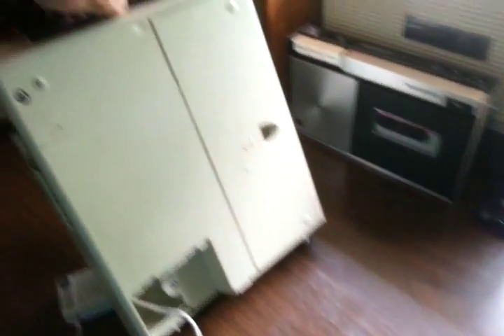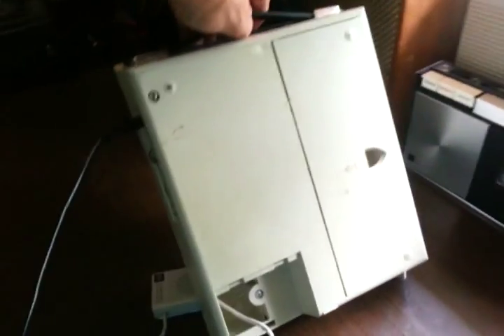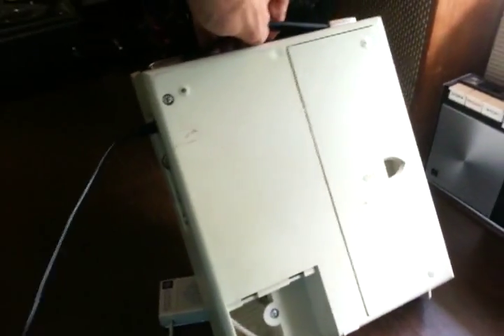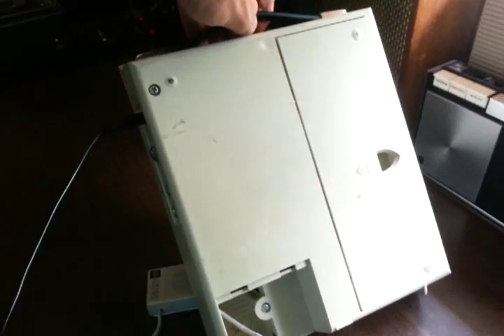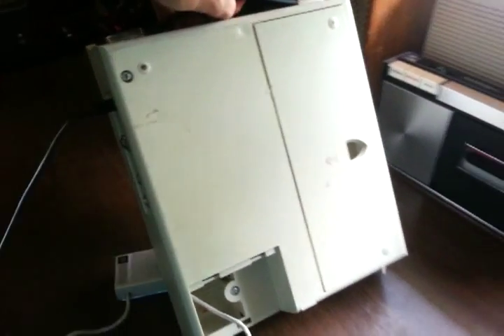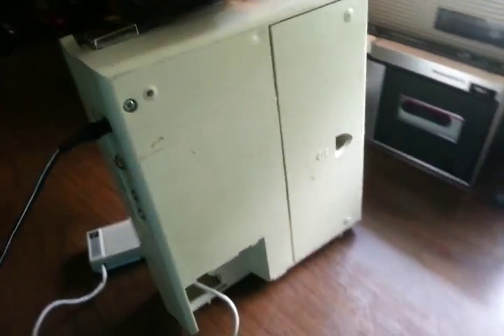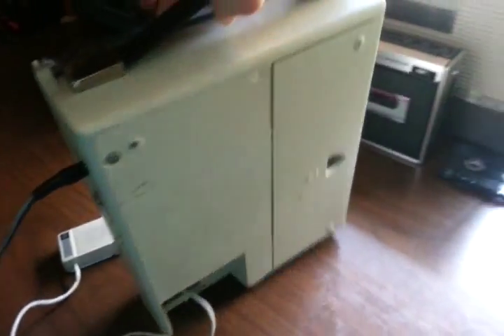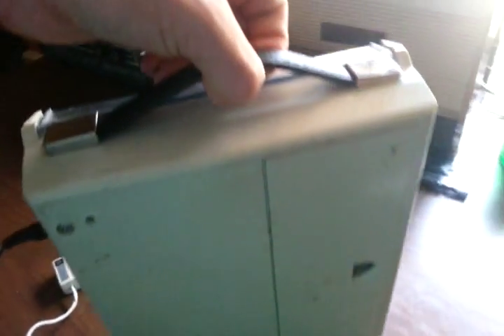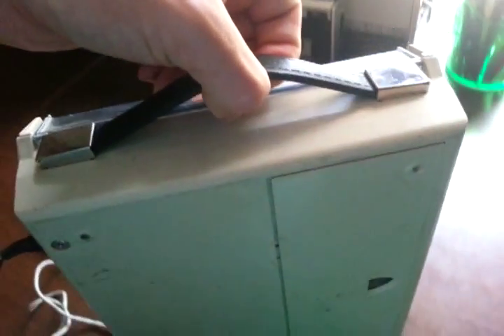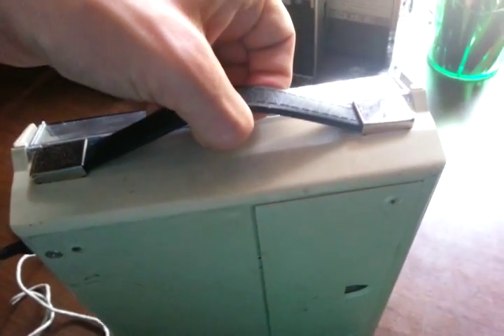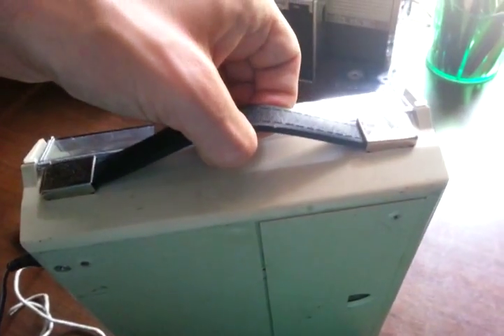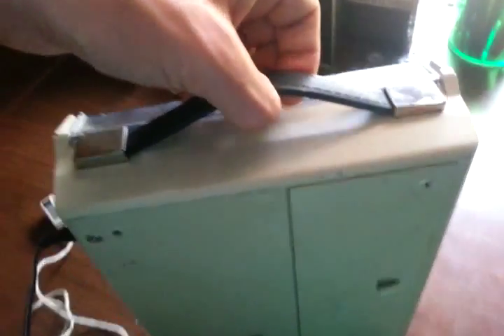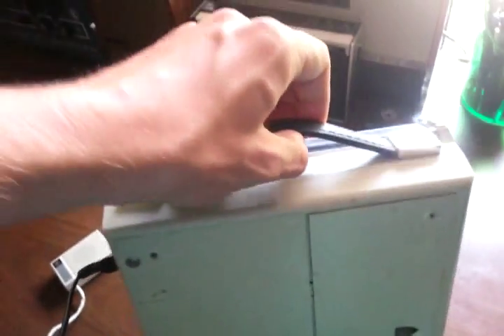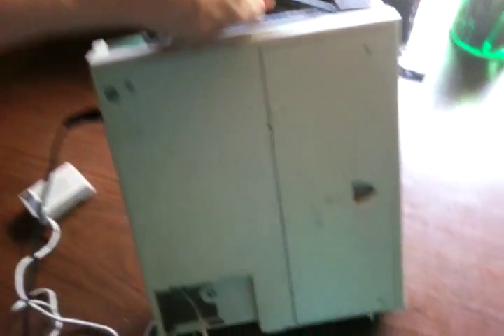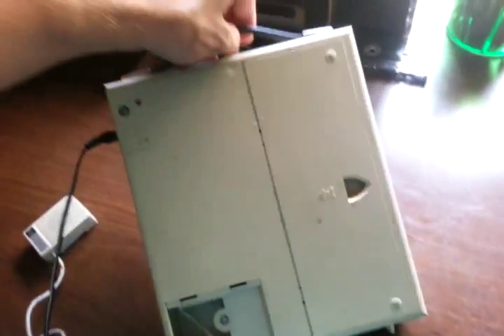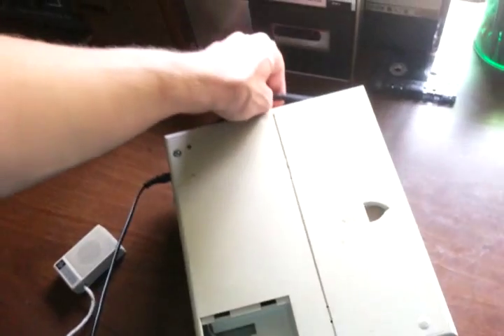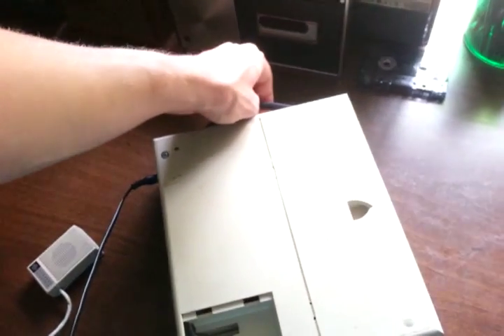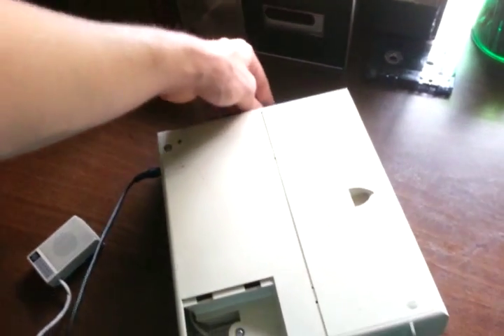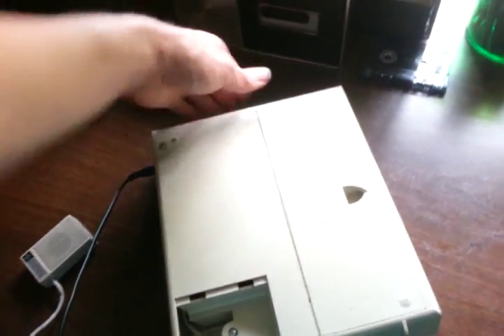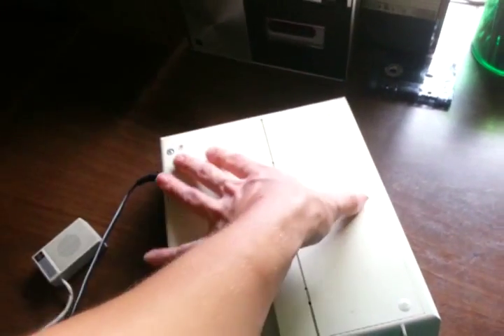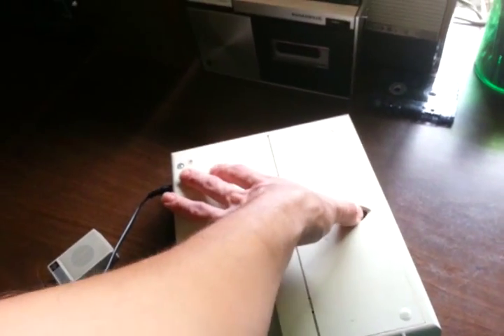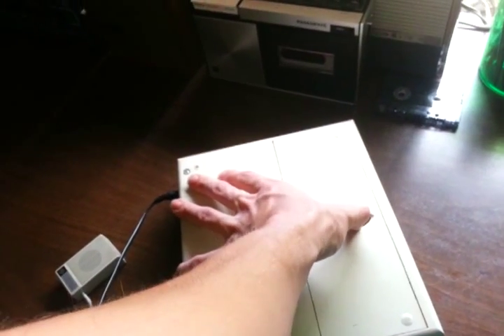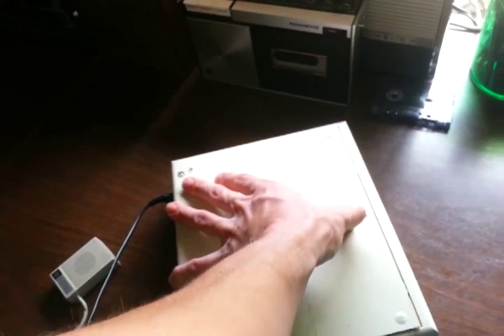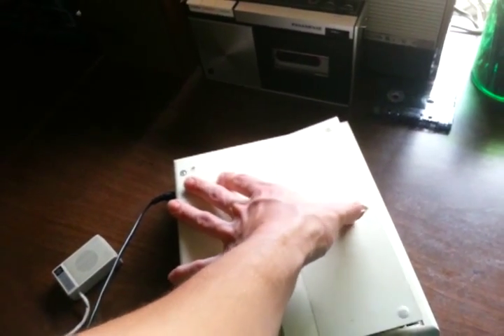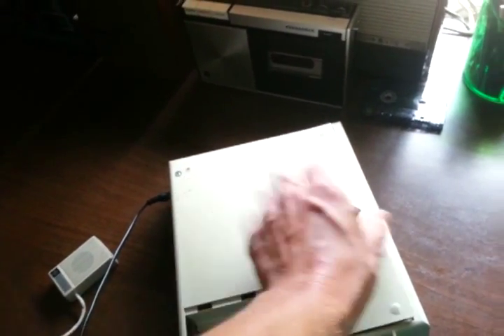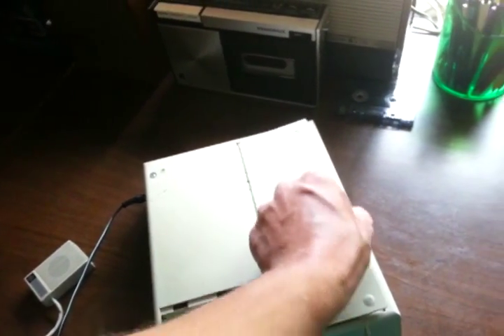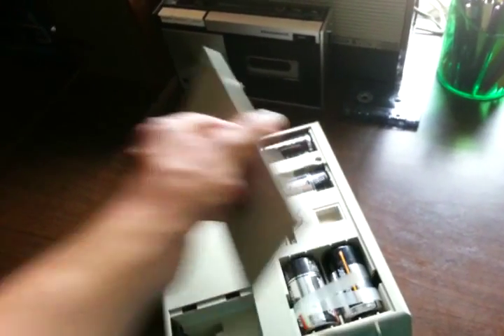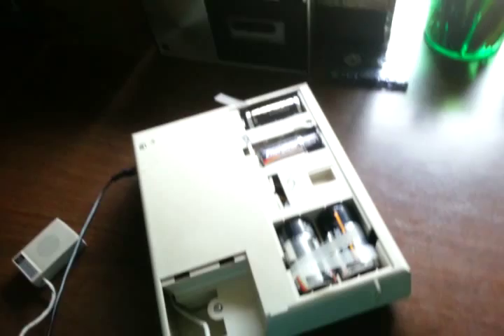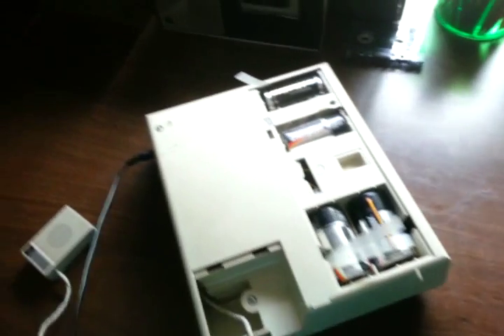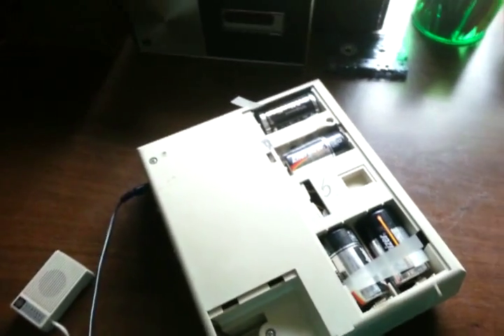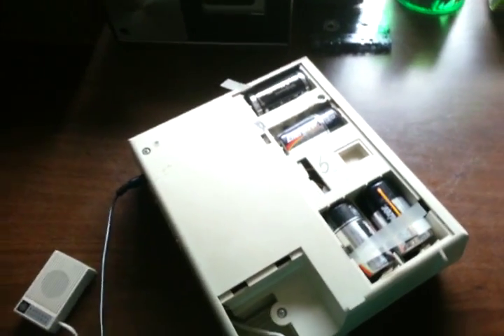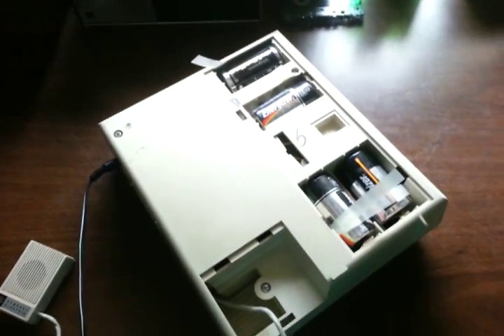Here's what the back of the machine looks like — there's a little handle on there, and there is the battery compartment.